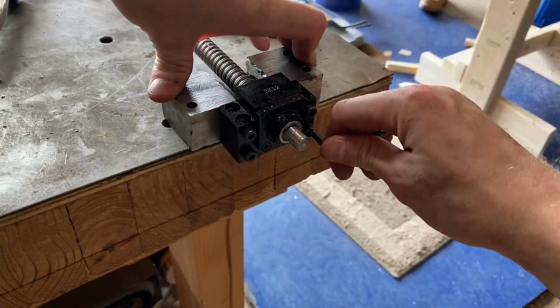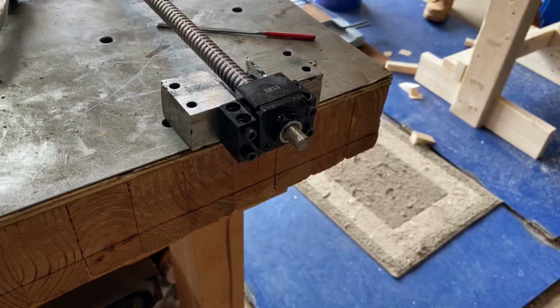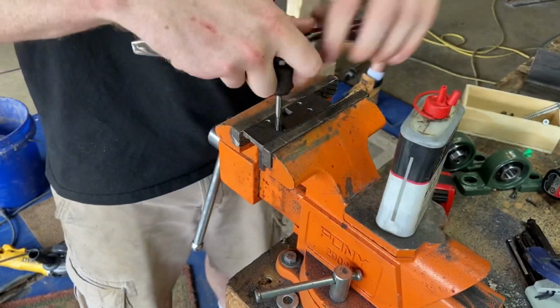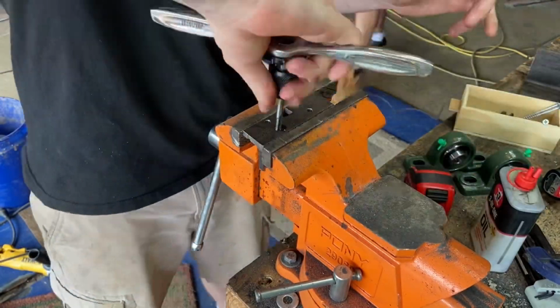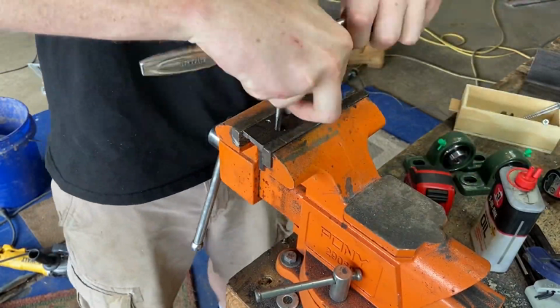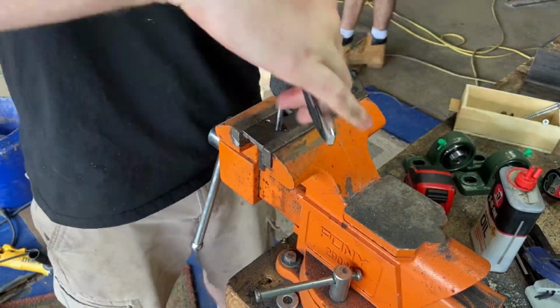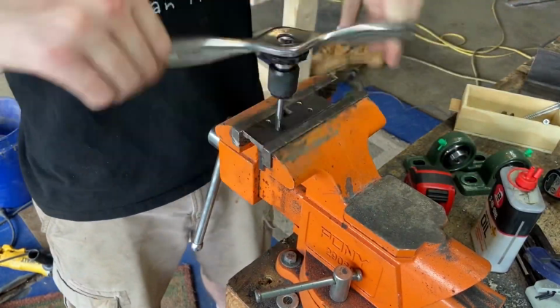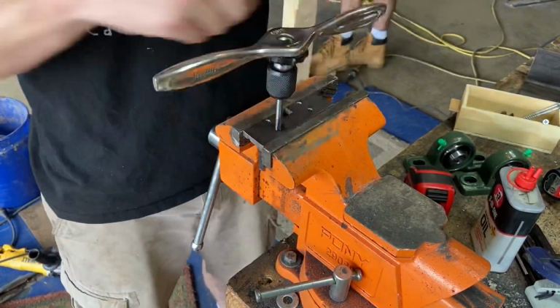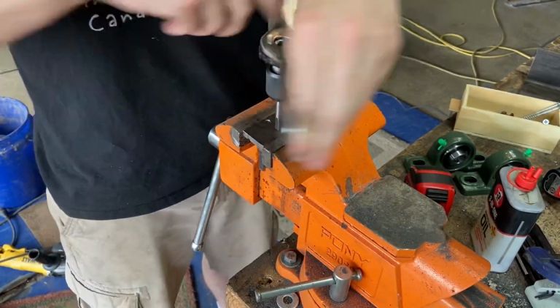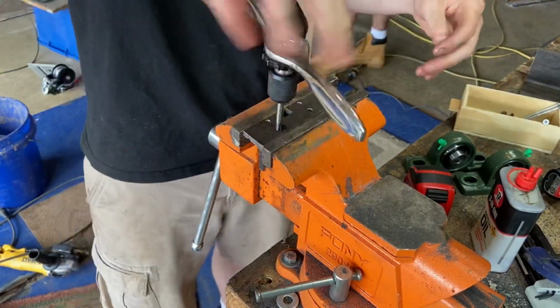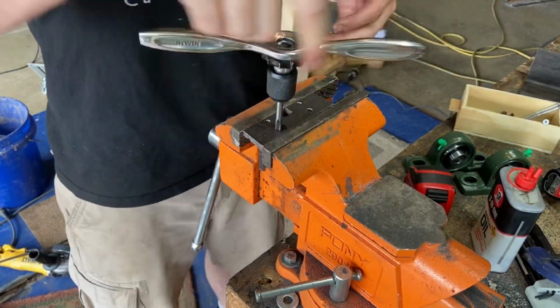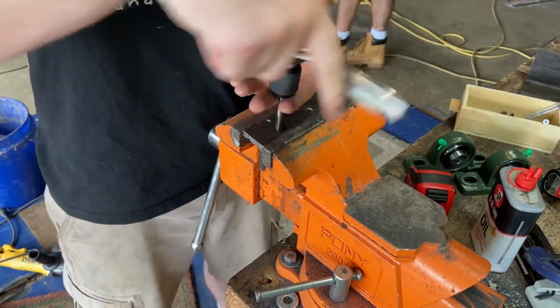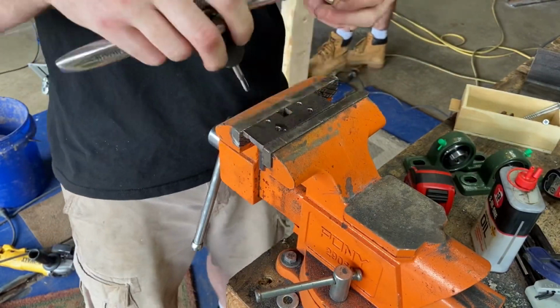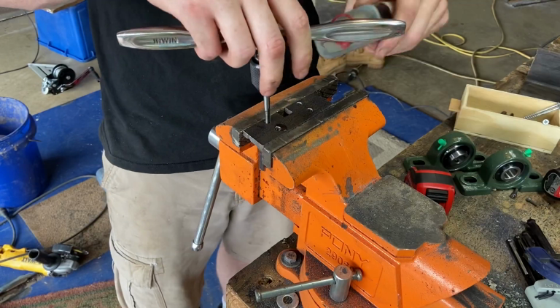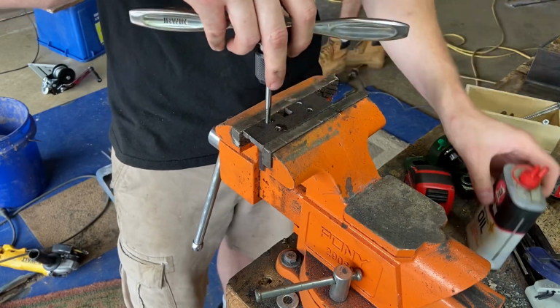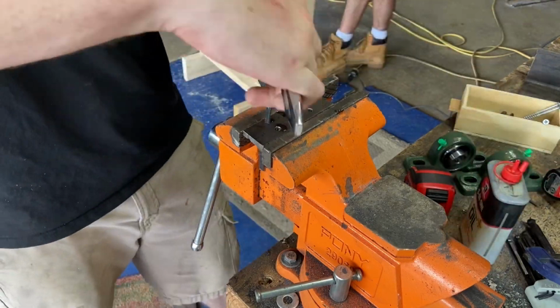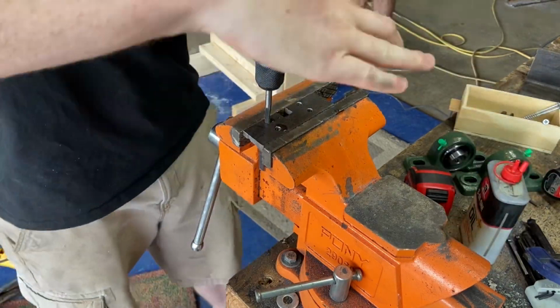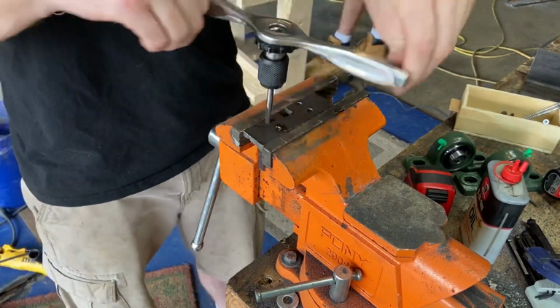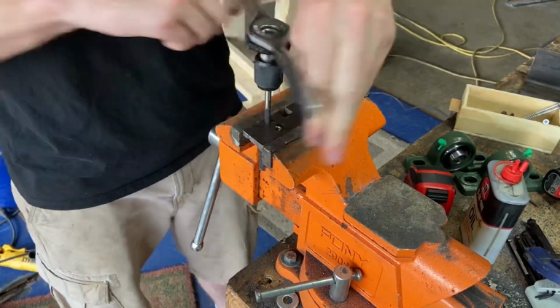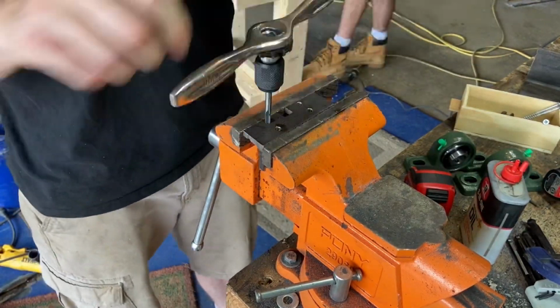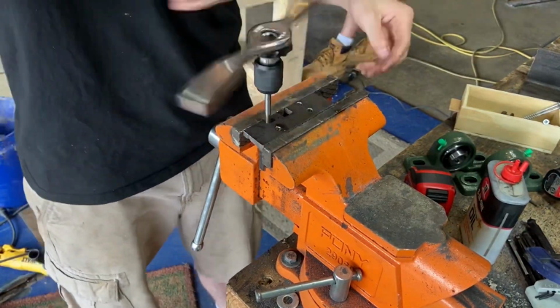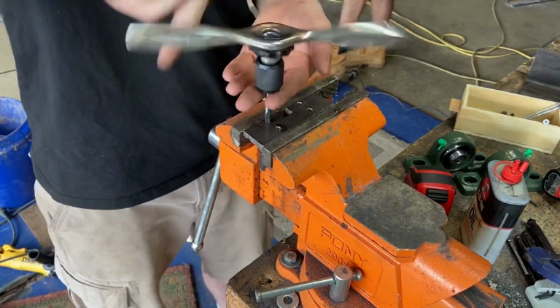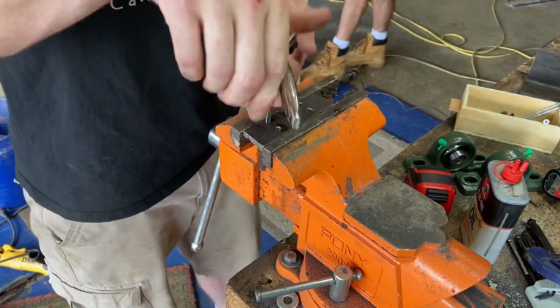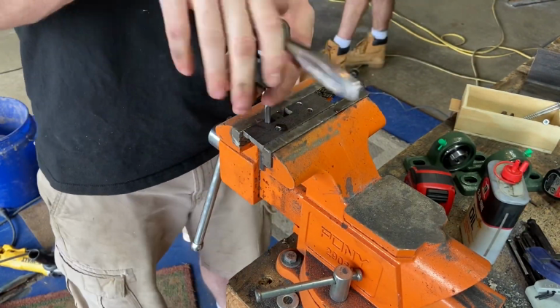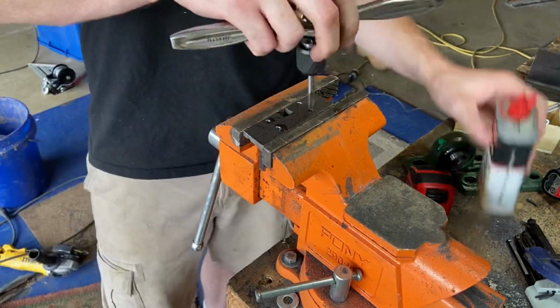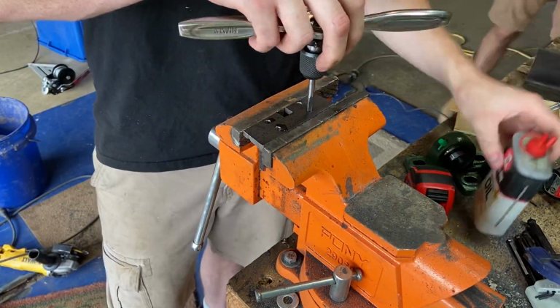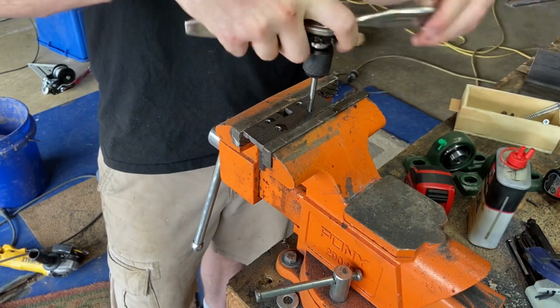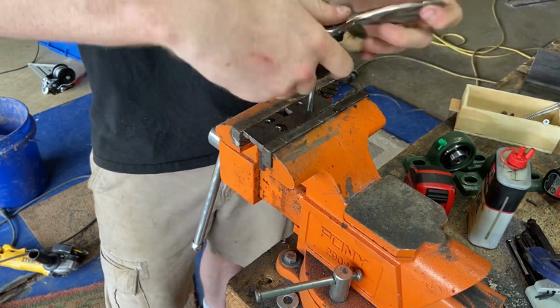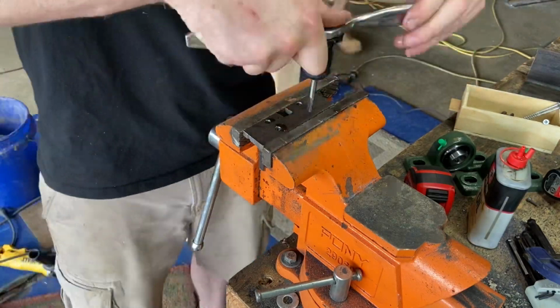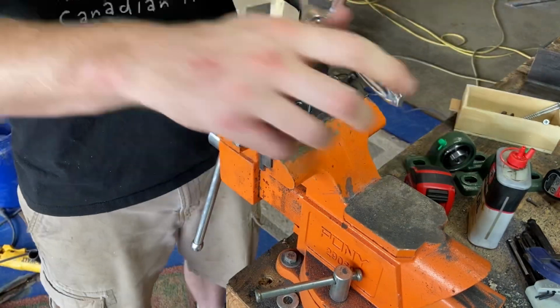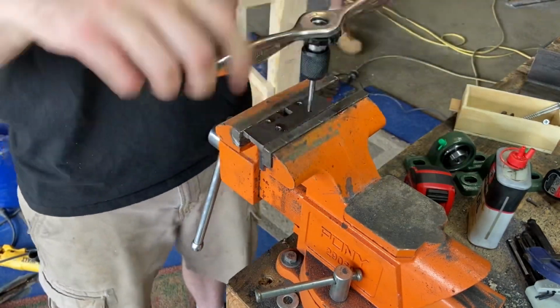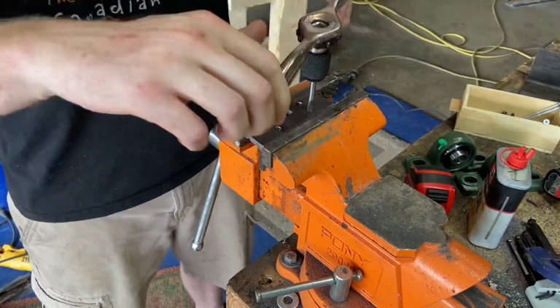Now with the bolt shortened up, the strong side of the lead screw is held in just fine. Now I'm working on the secondary side, just tapping these holes. I'm only going to end up using two of these holes and I don't think that's really going to matter.